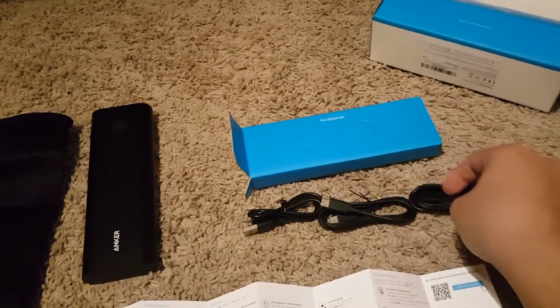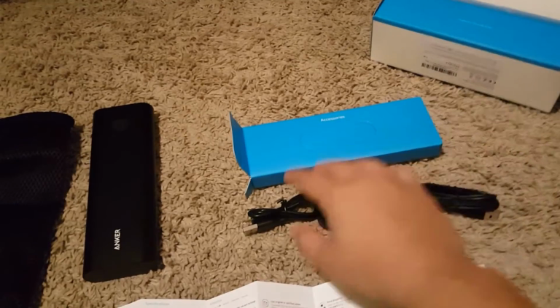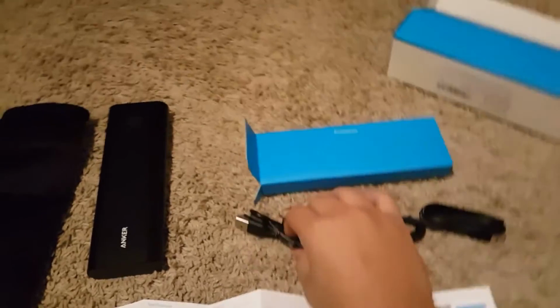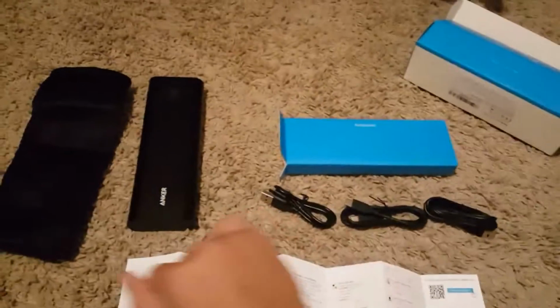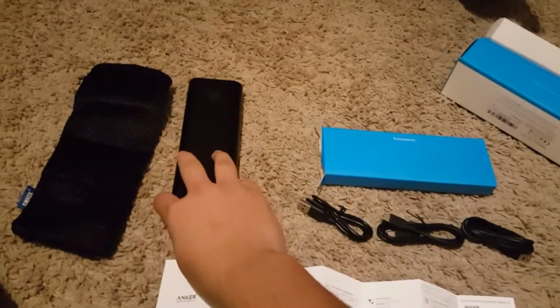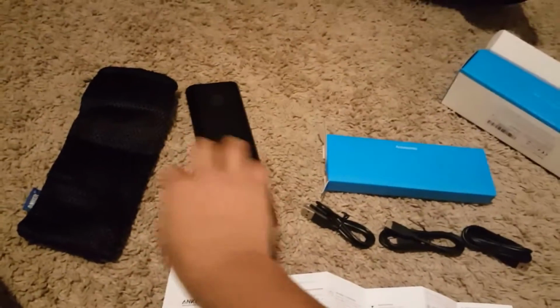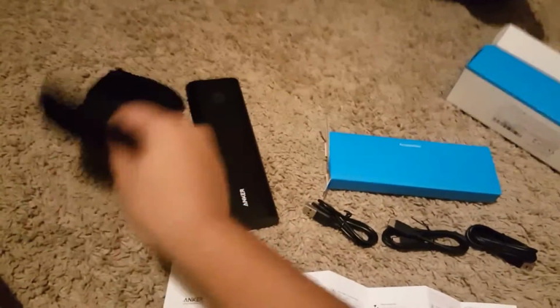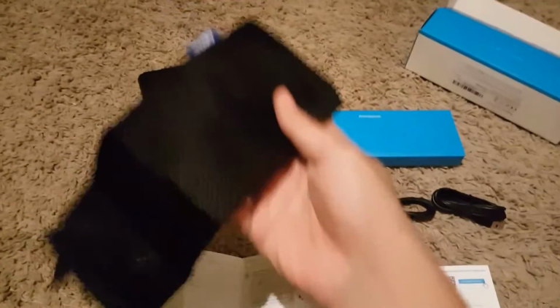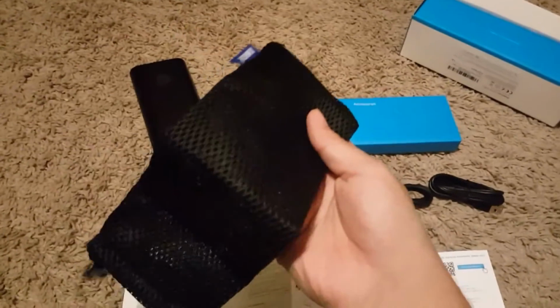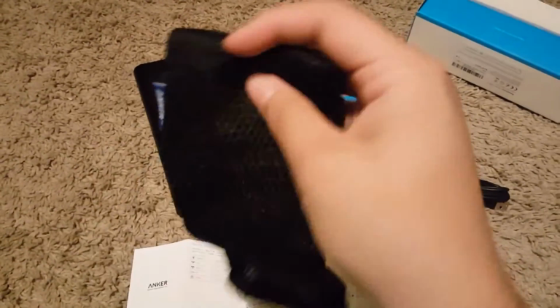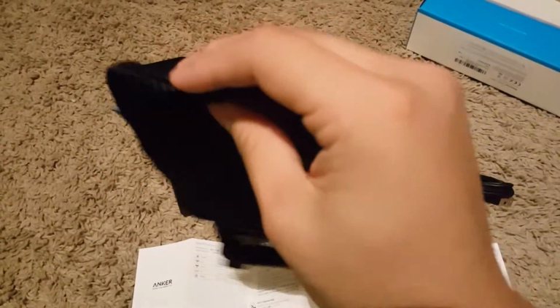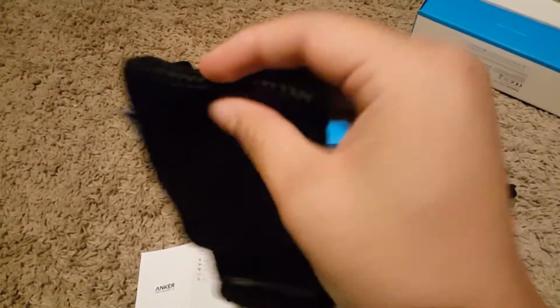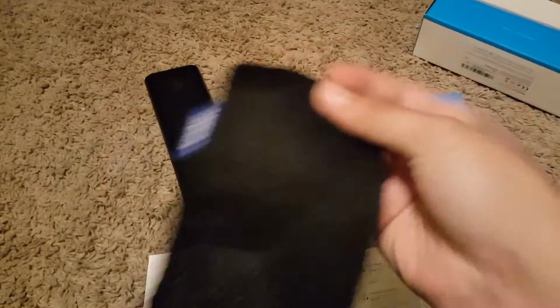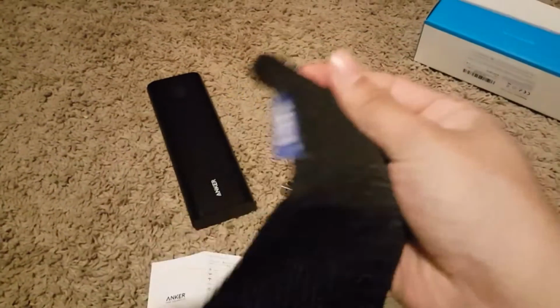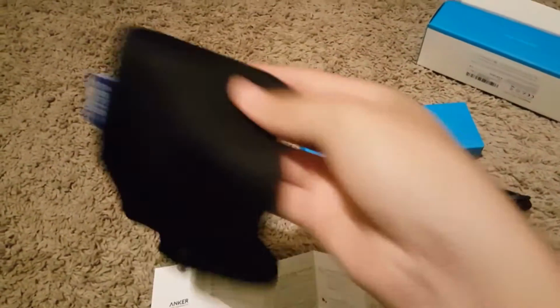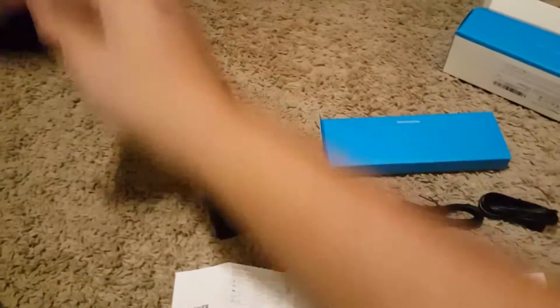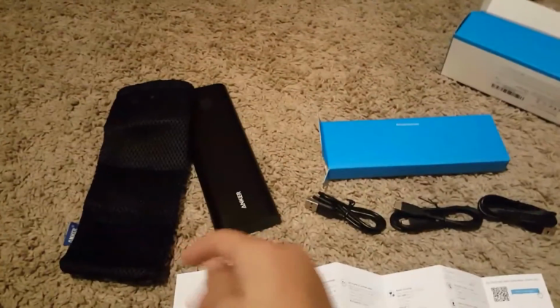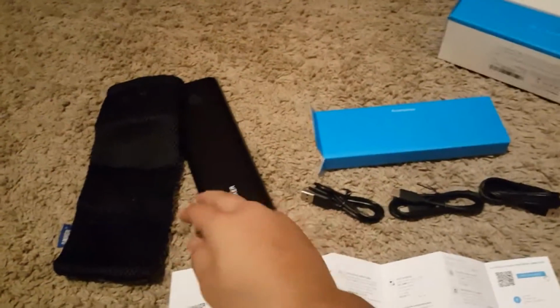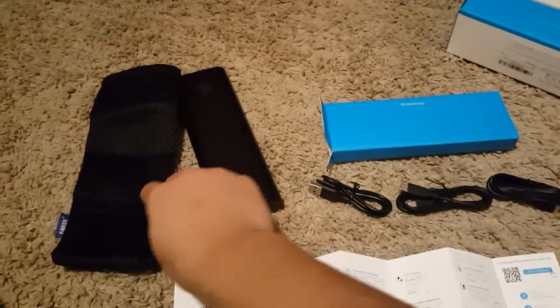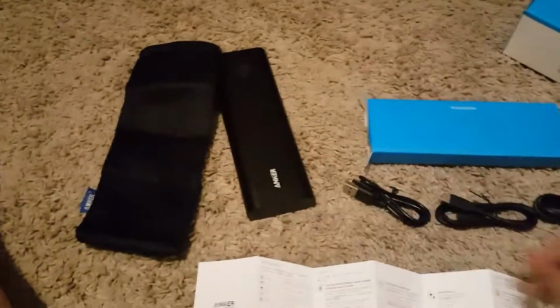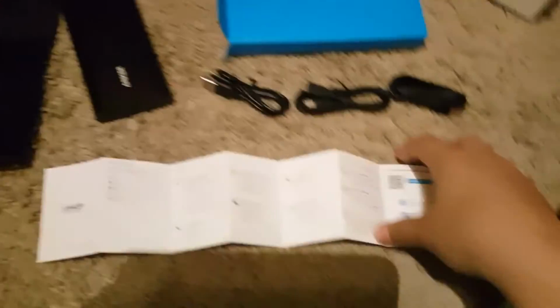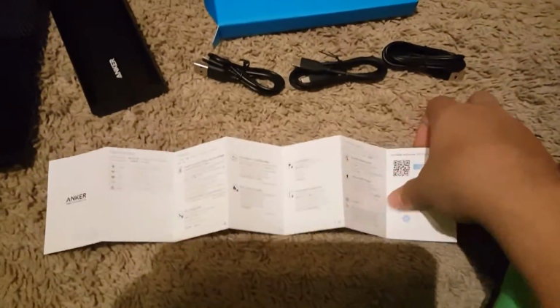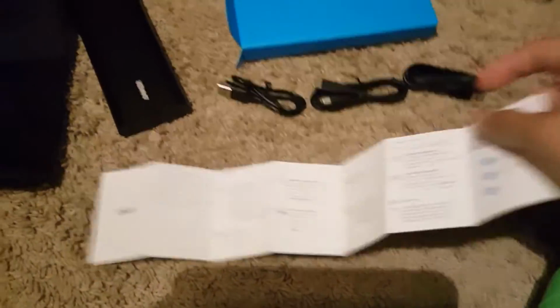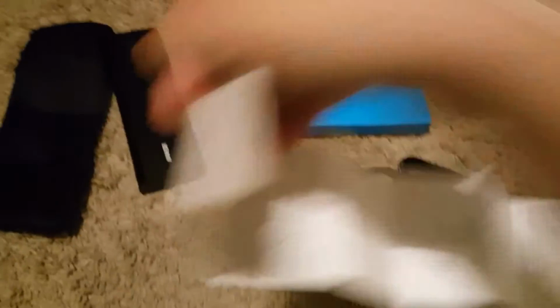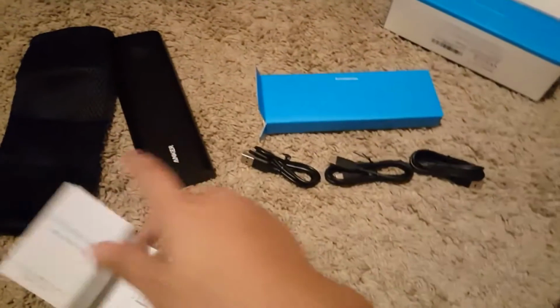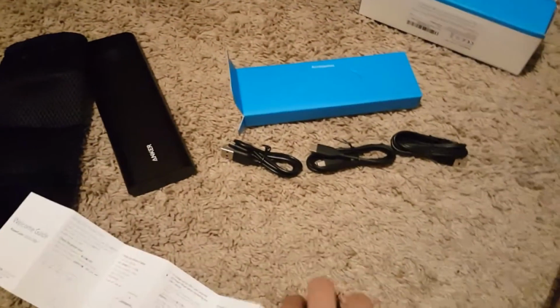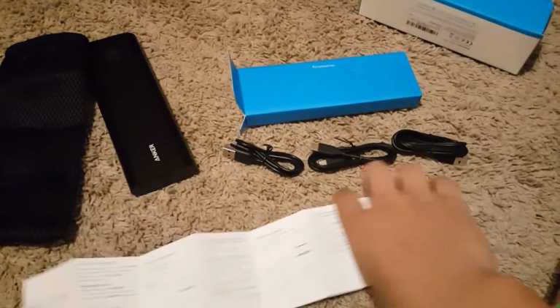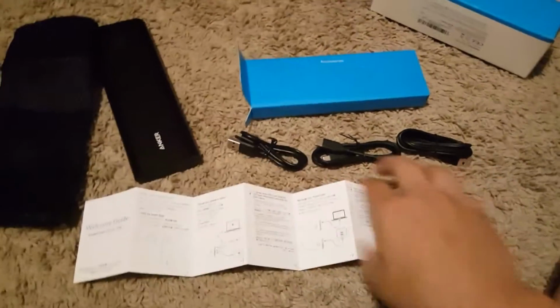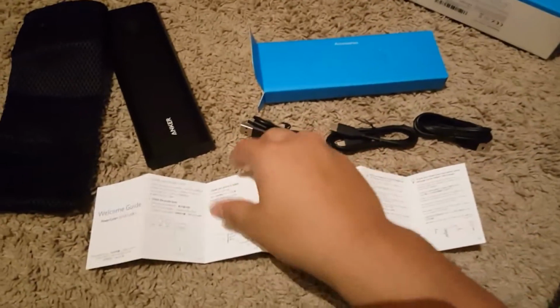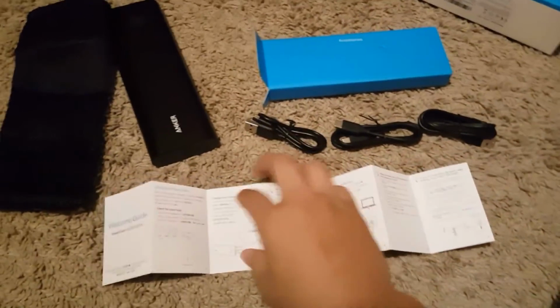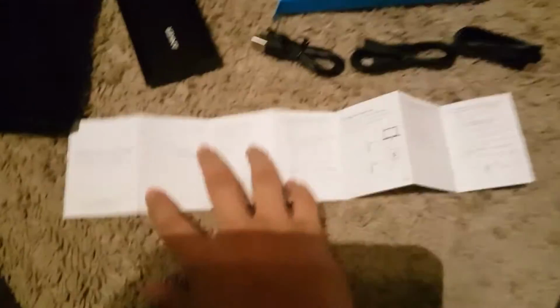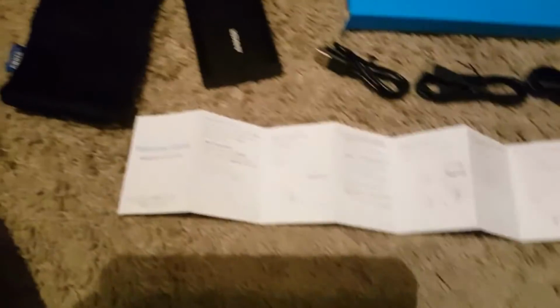It came with a little bag, guys, so it's pretty — I actually like it, it's a good quality bag. I guess that's it for that side of this paper, so there's more details on the back.